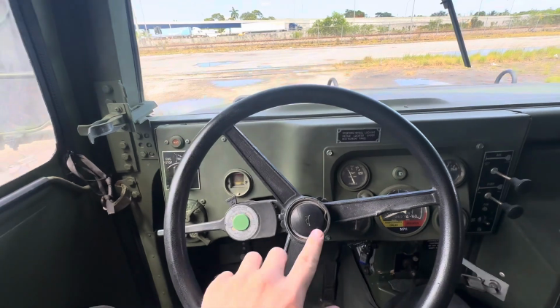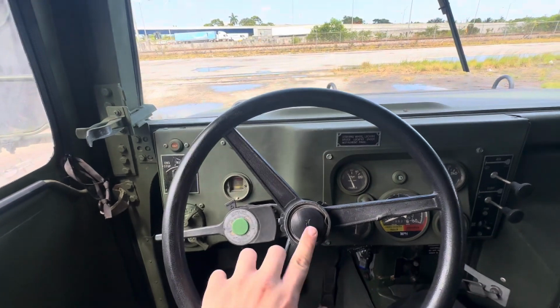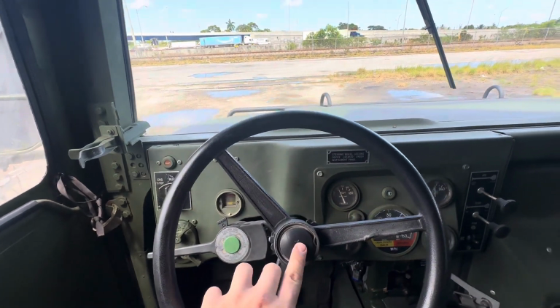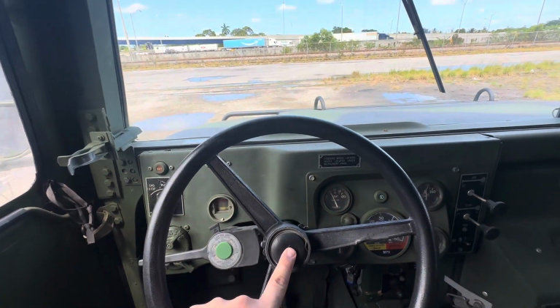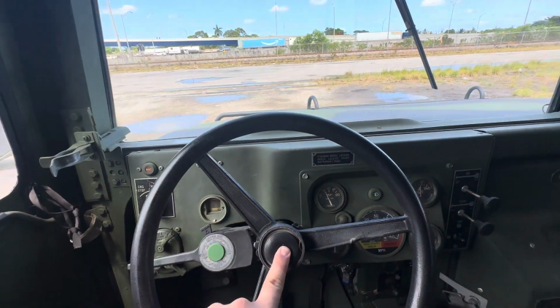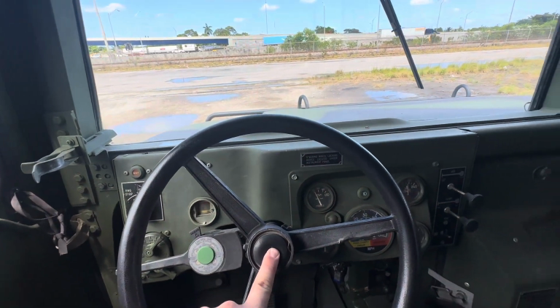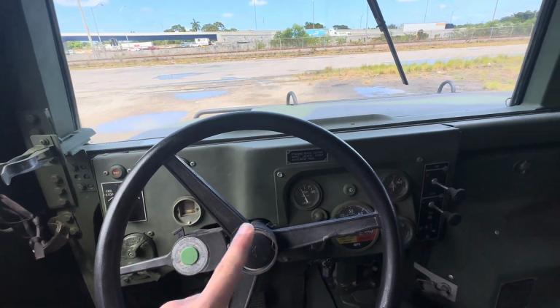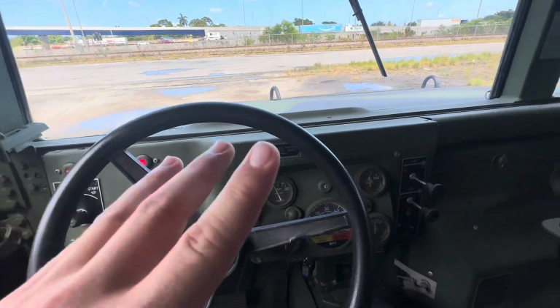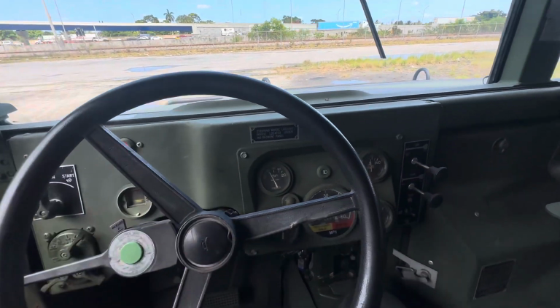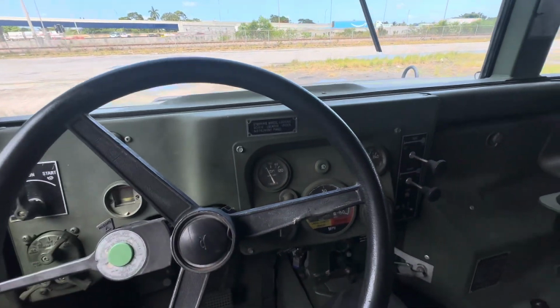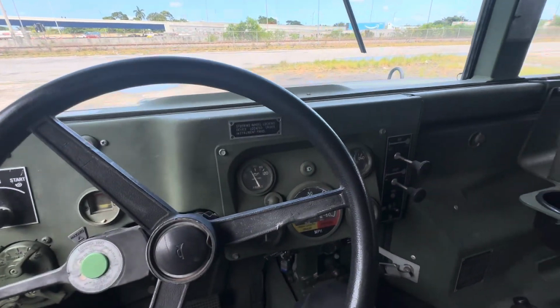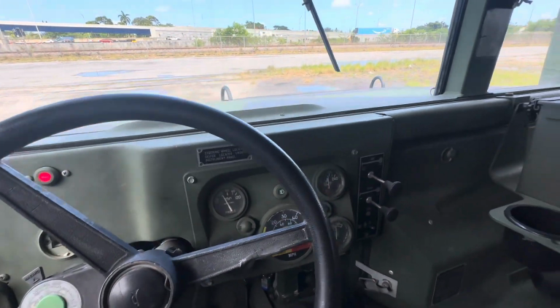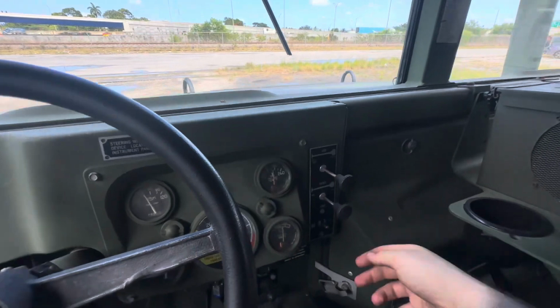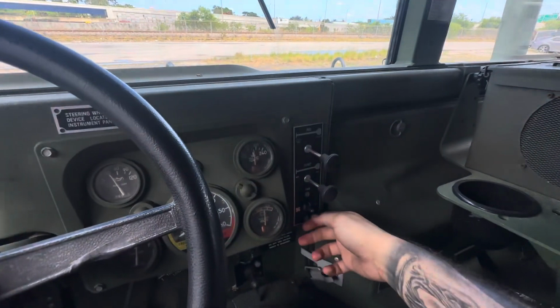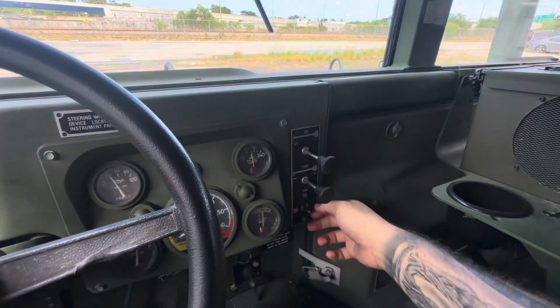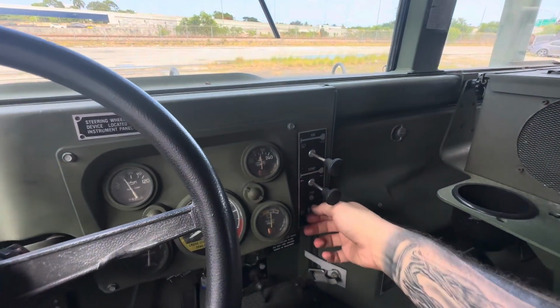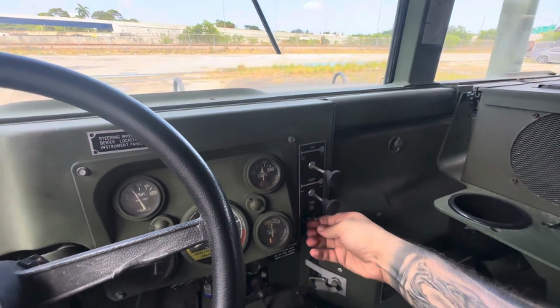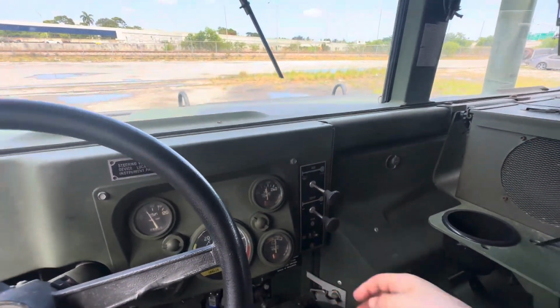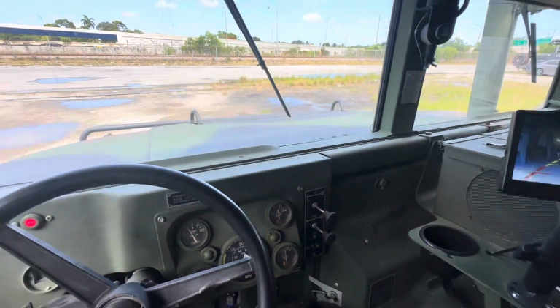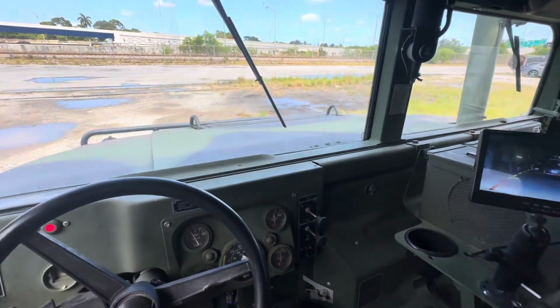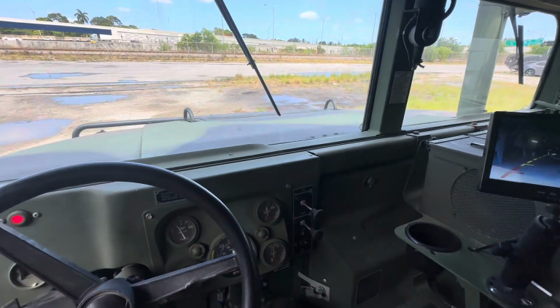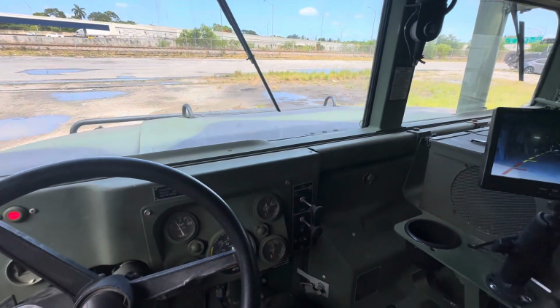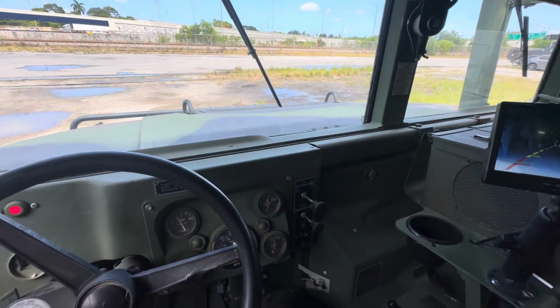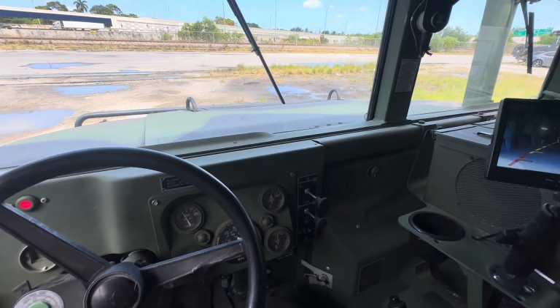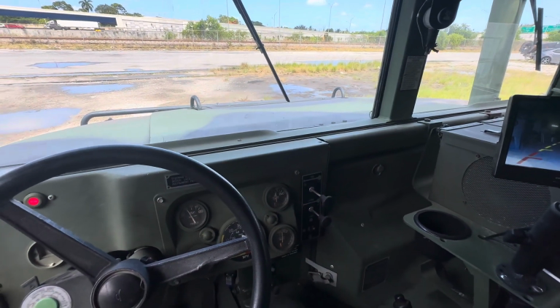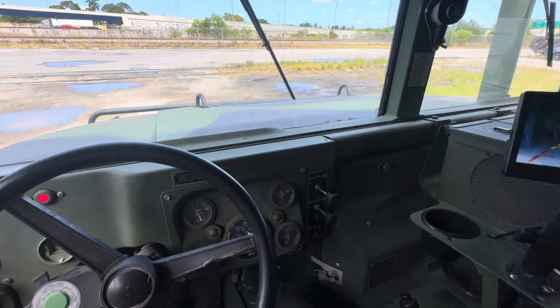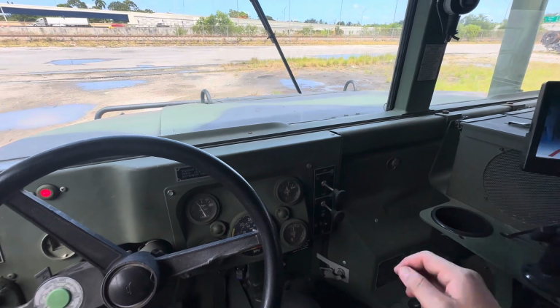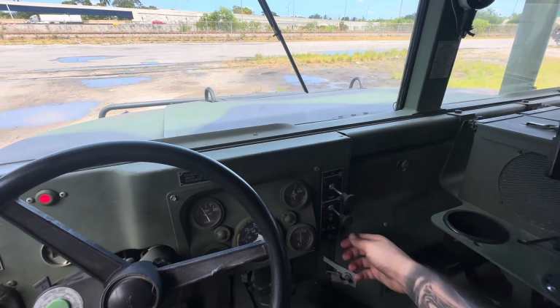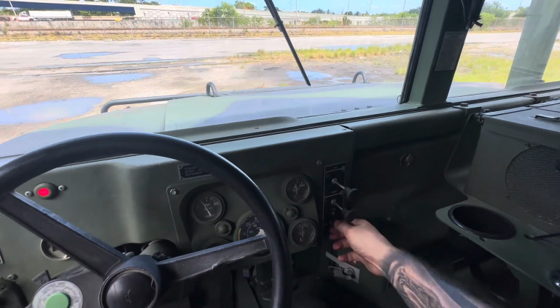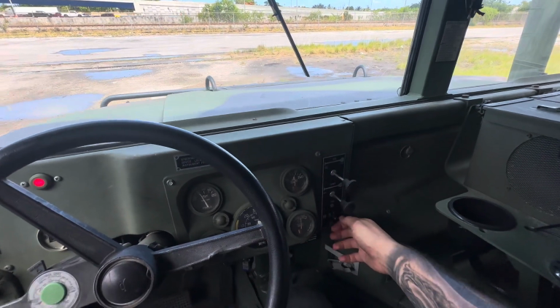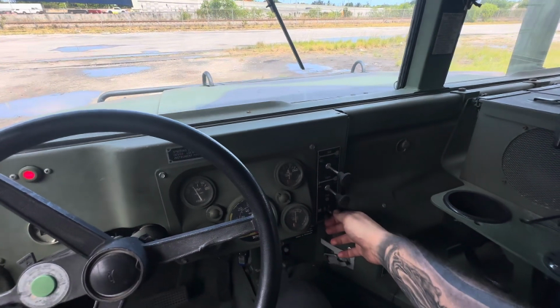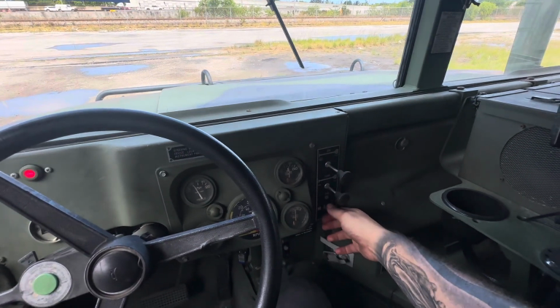Your horn works. Everything is fully operational. You have your fan, and a low speed setting as well.